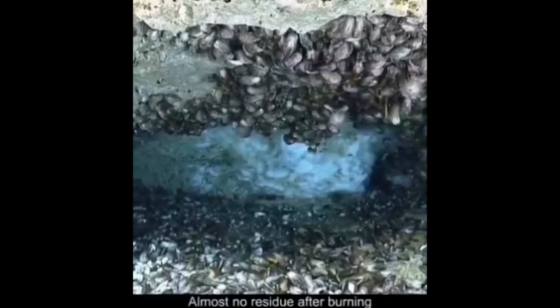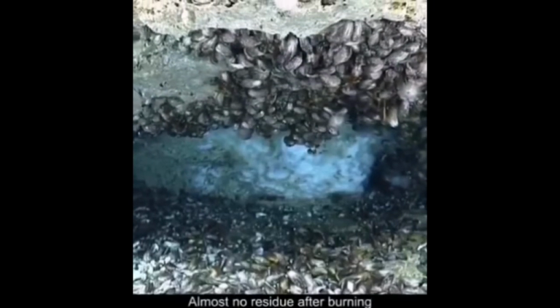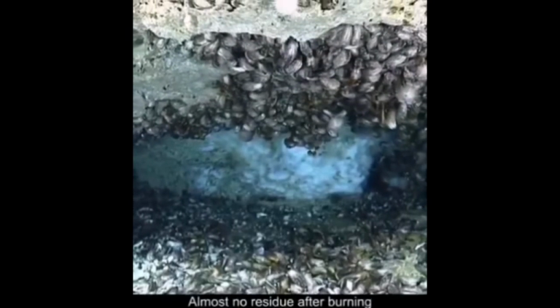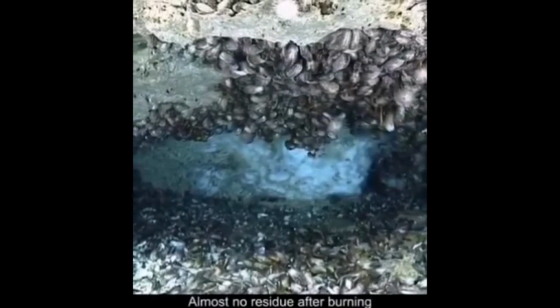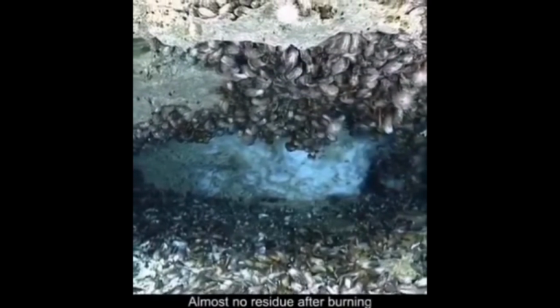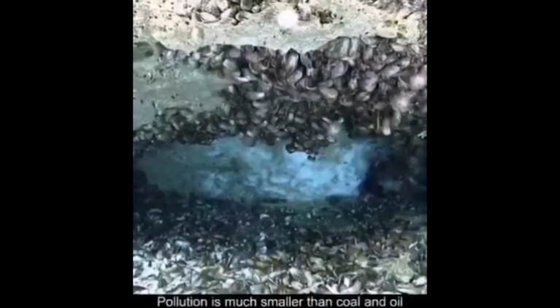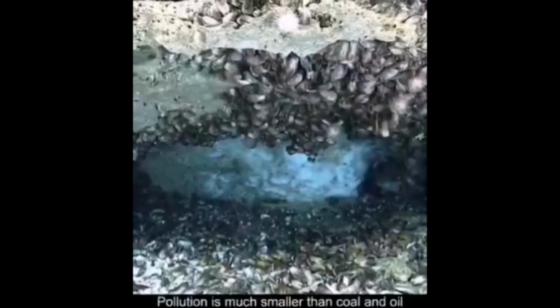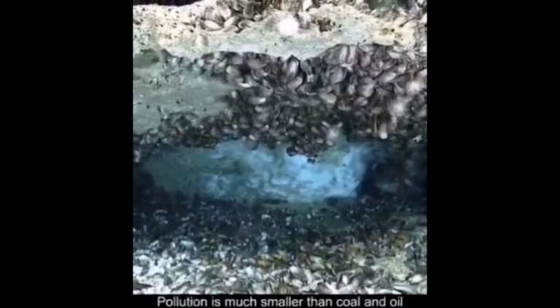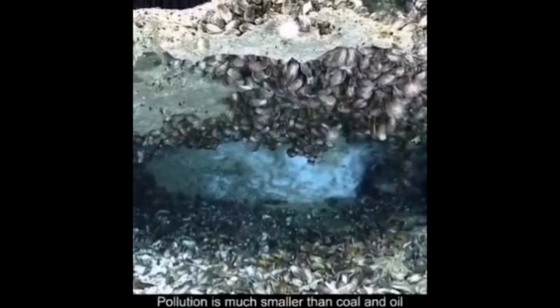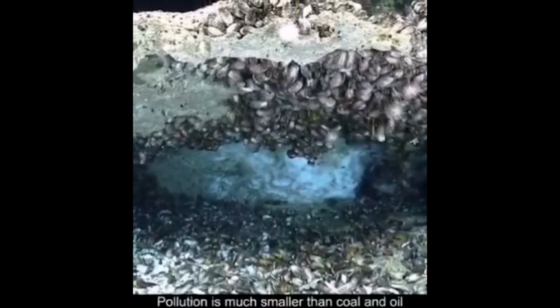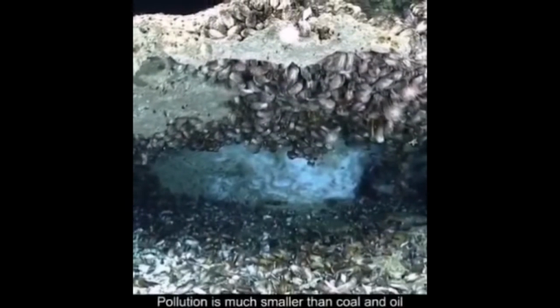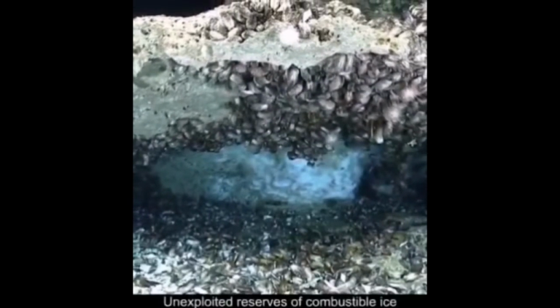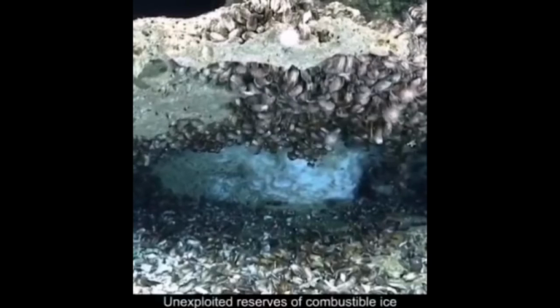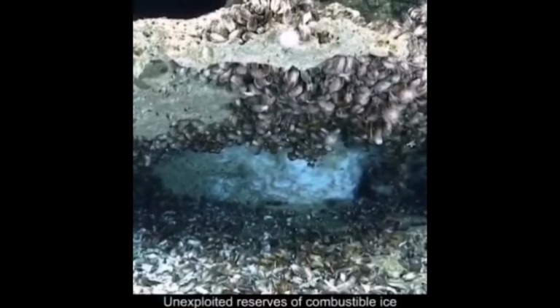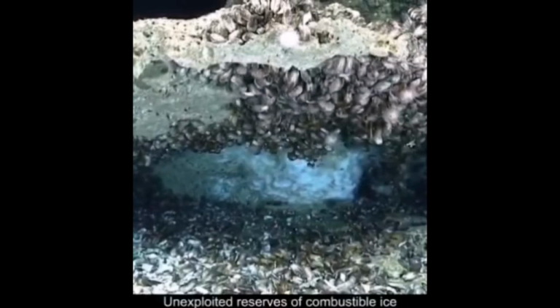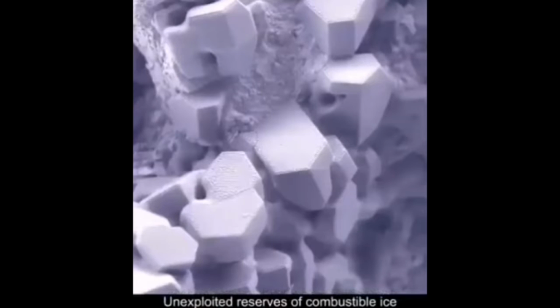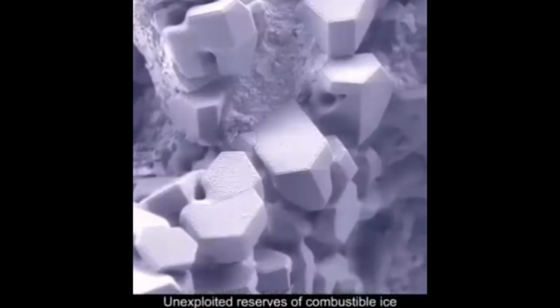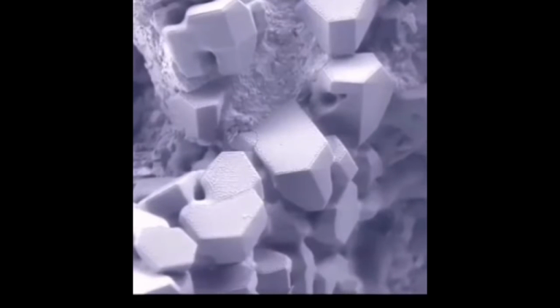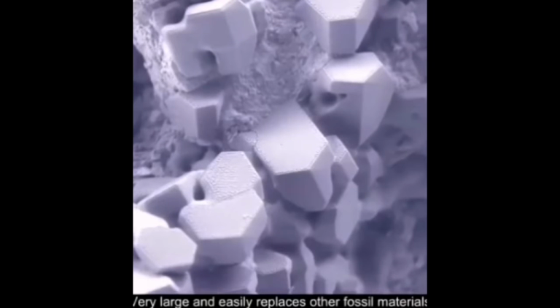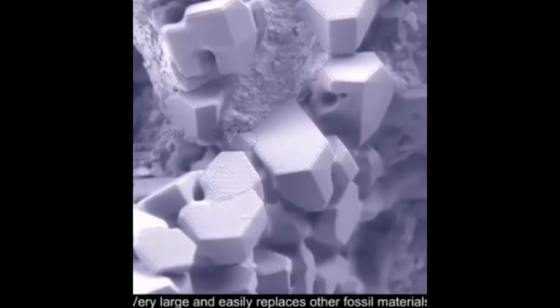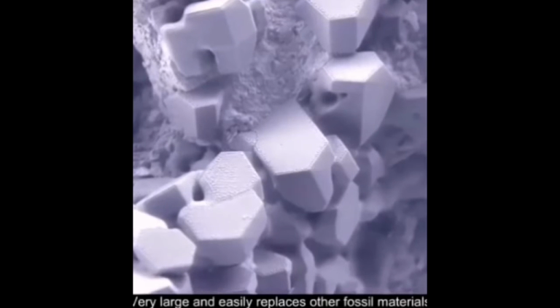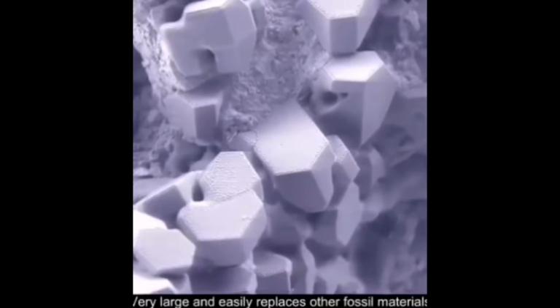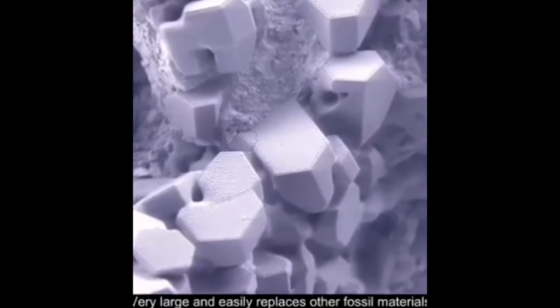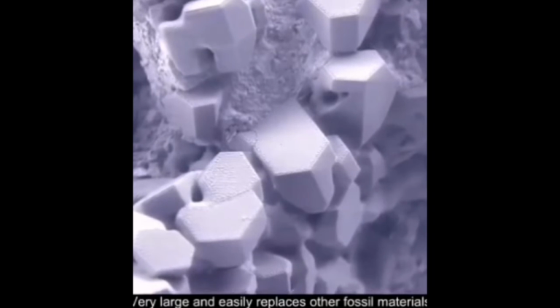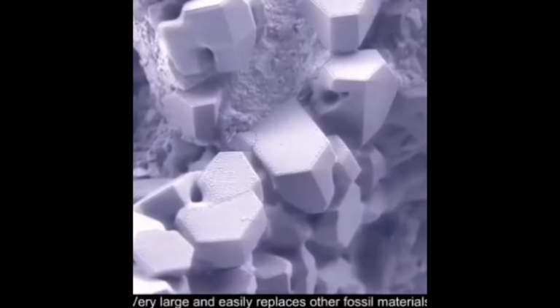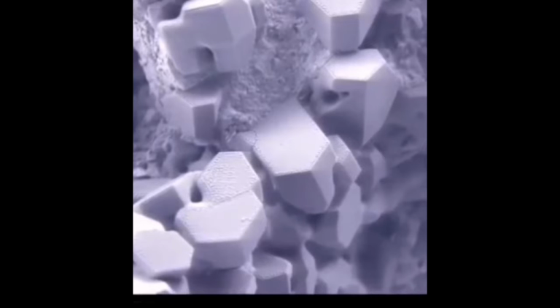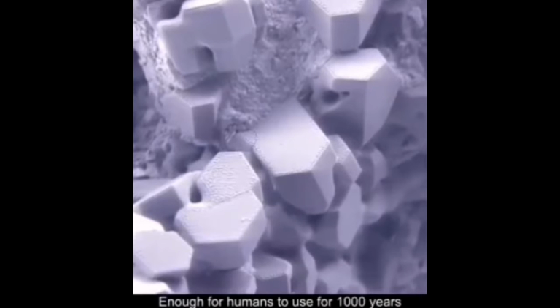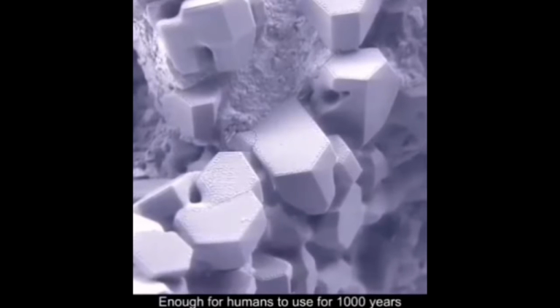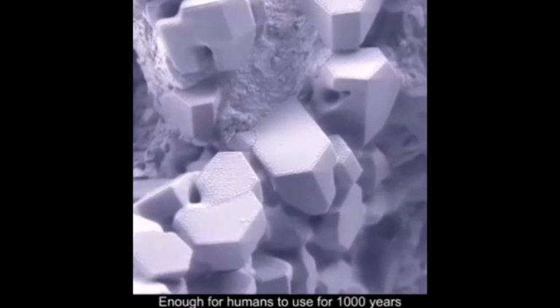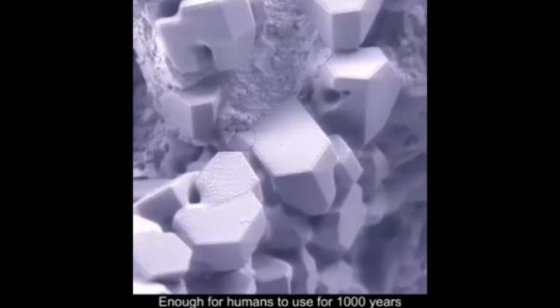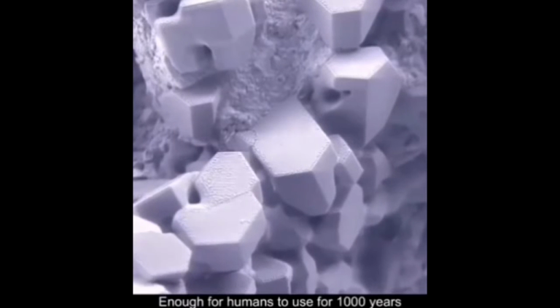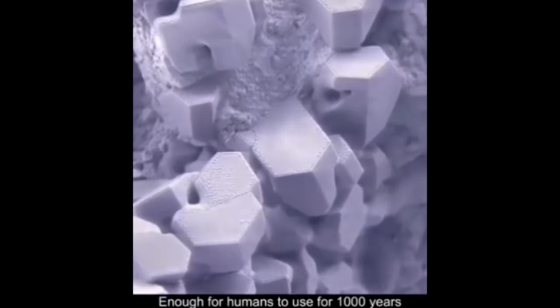Almost no residue after burning, and pollution is much smaller than coal and oil. Unexploited reserves of combustible ice are very large and could easily replace other fossil materials — enough for humans to use for 1,000 years.